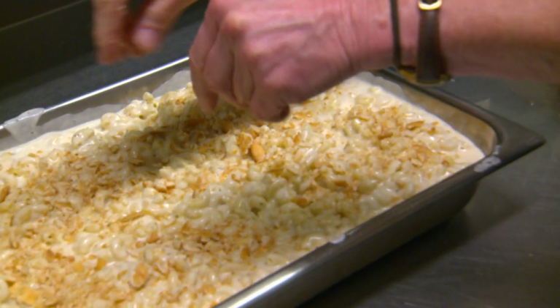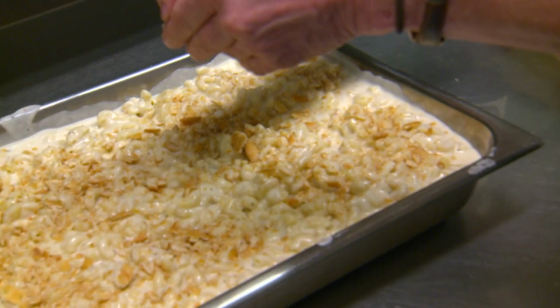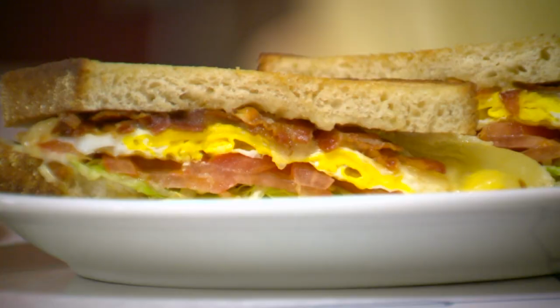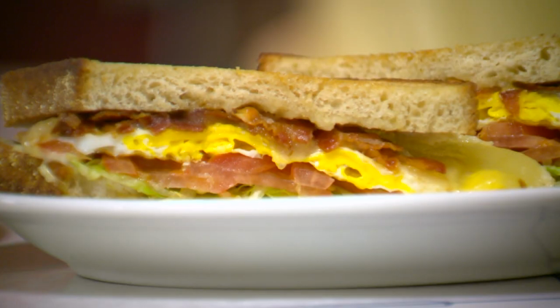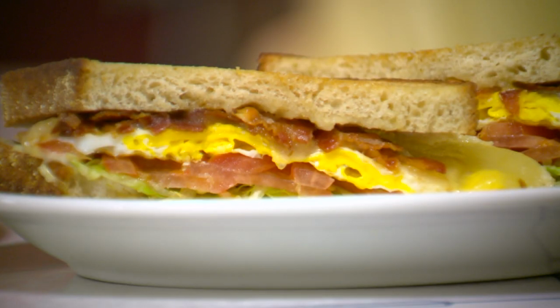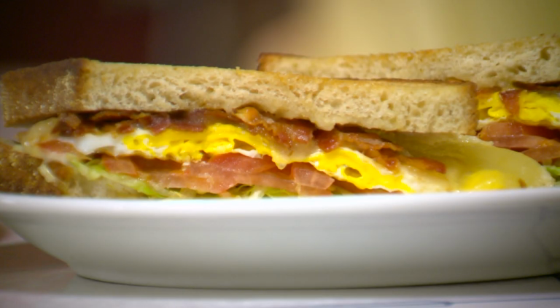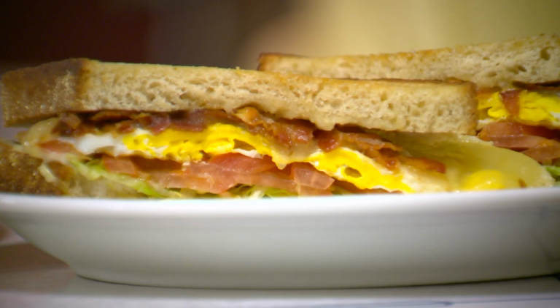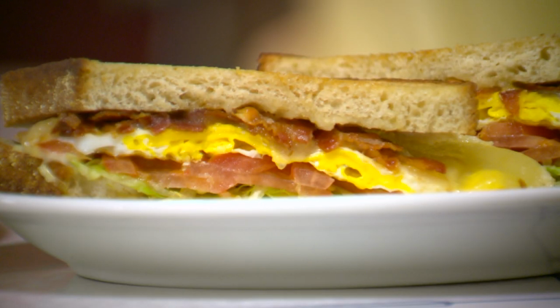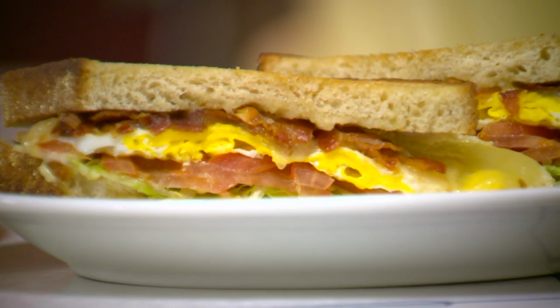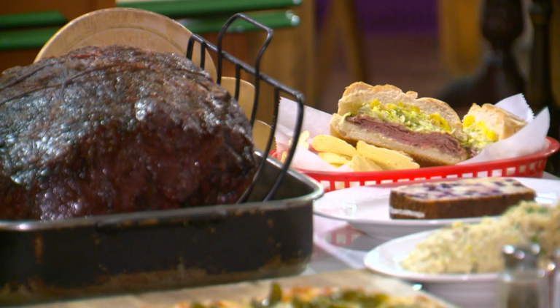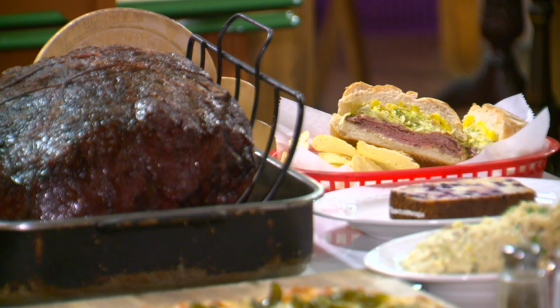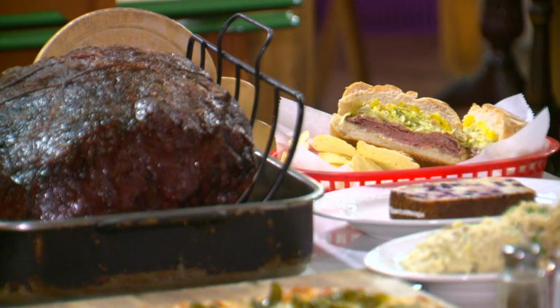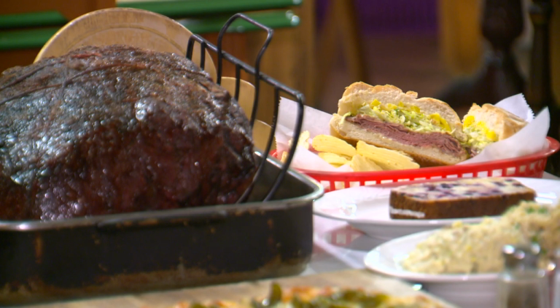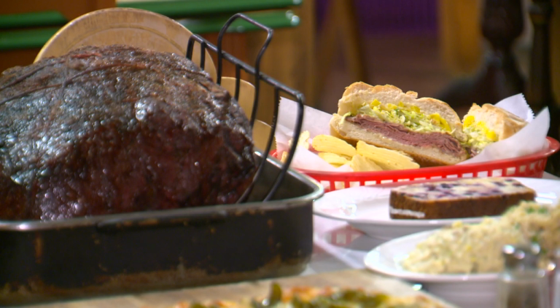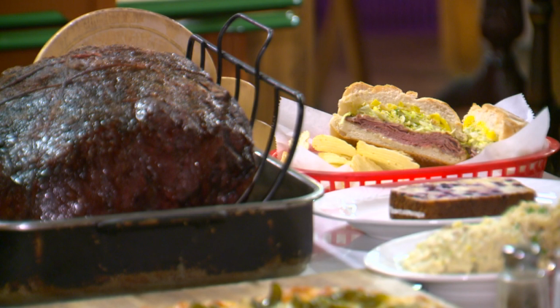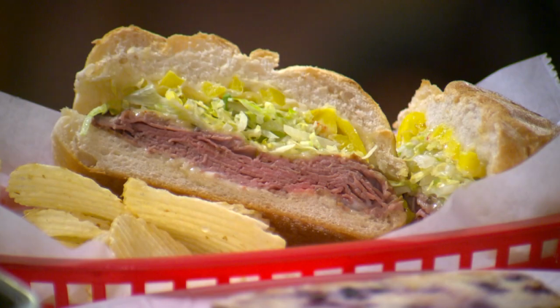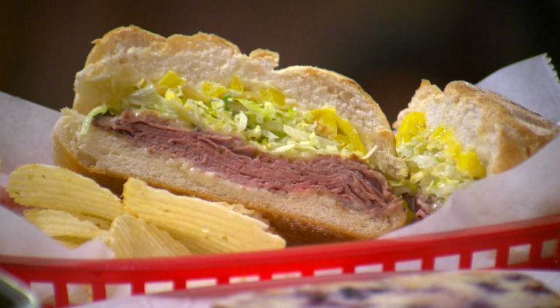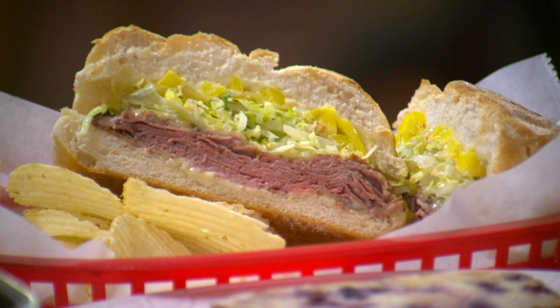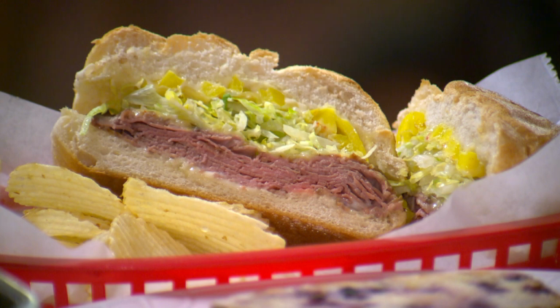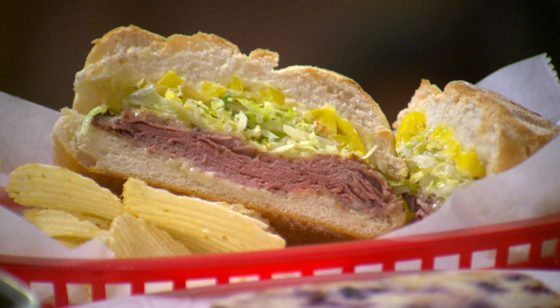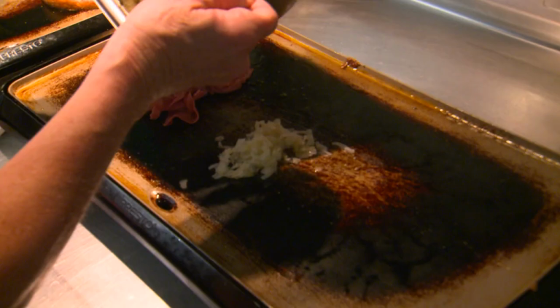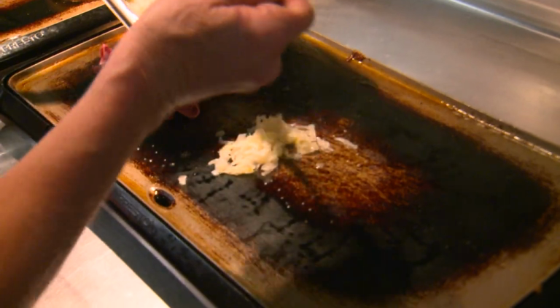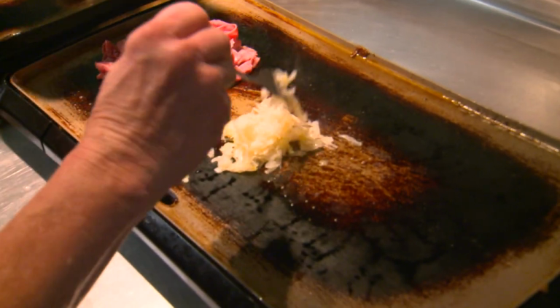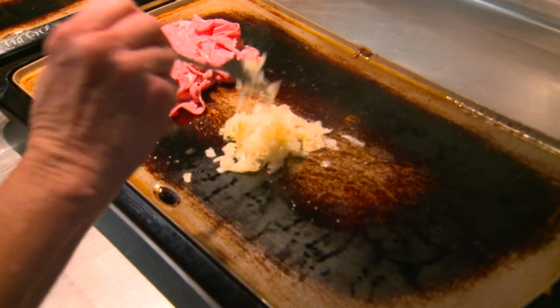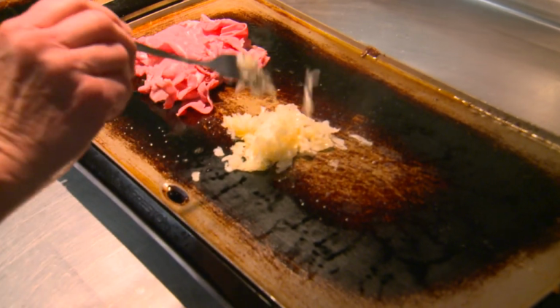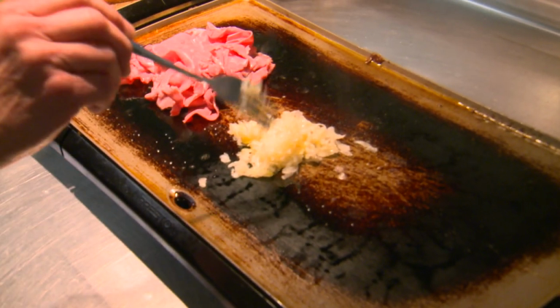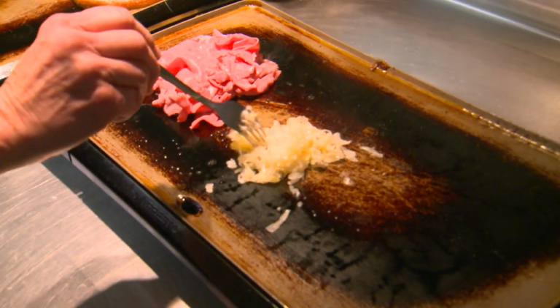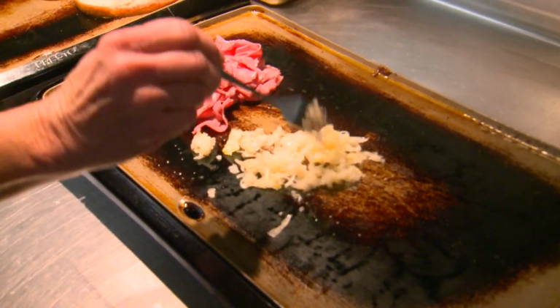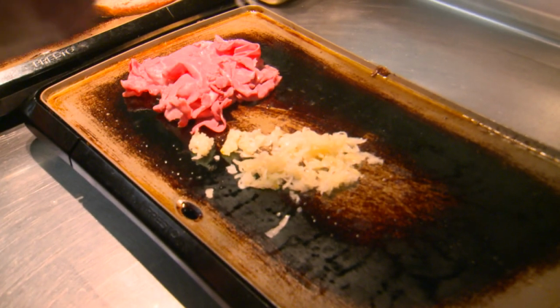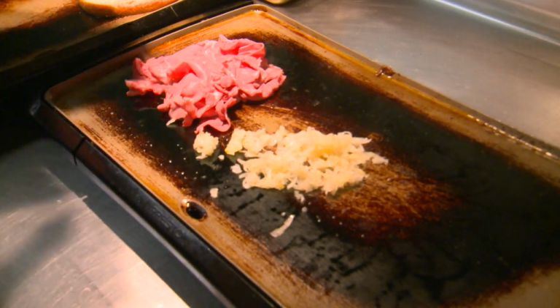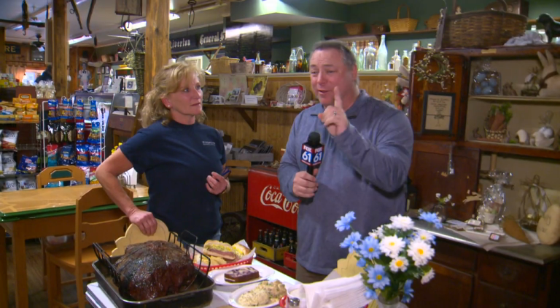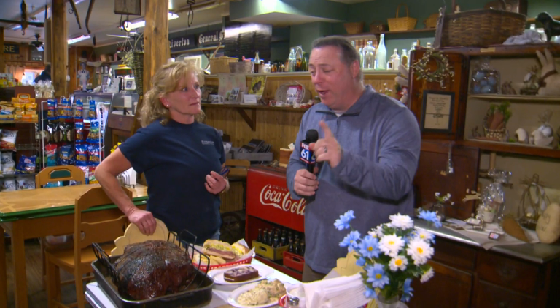Whether it's the breakfast special that's packed with flavor or the piled high sandwiches, satisfaction is guaranteed. Everything is made in-house and is fresh.